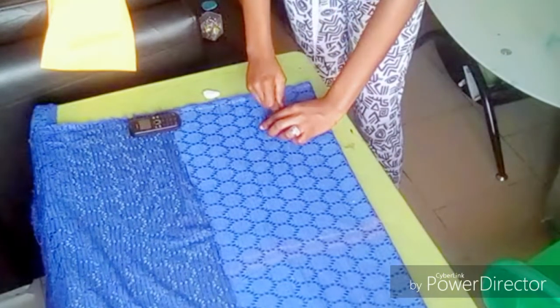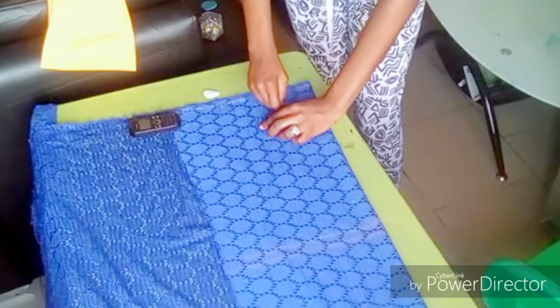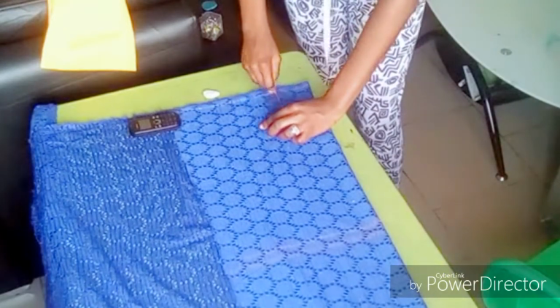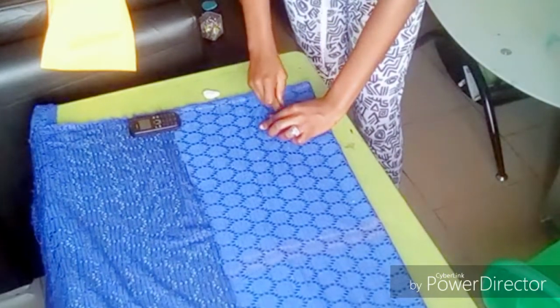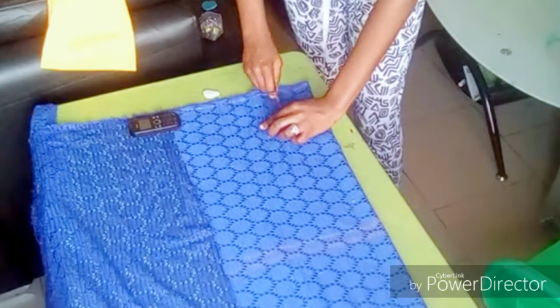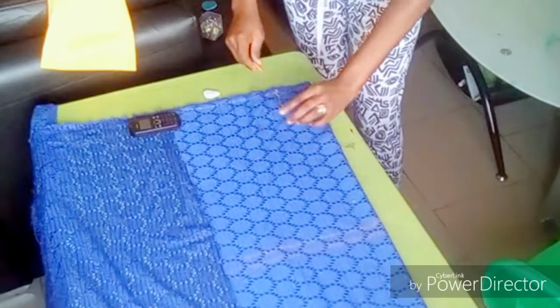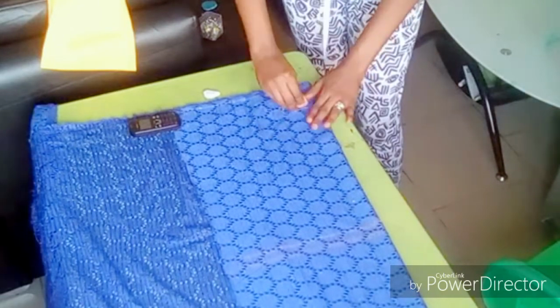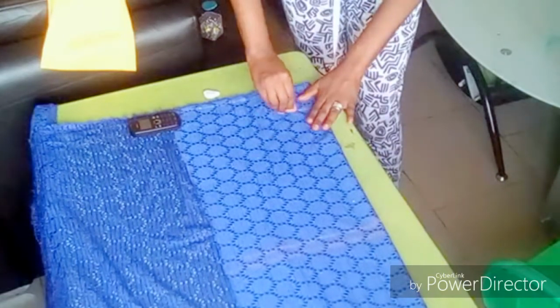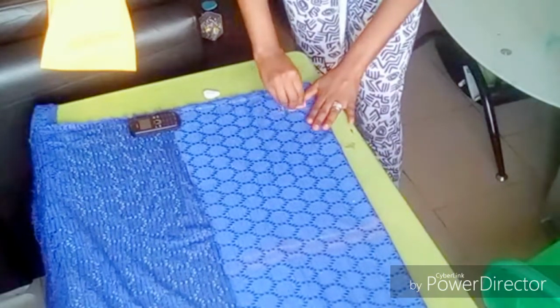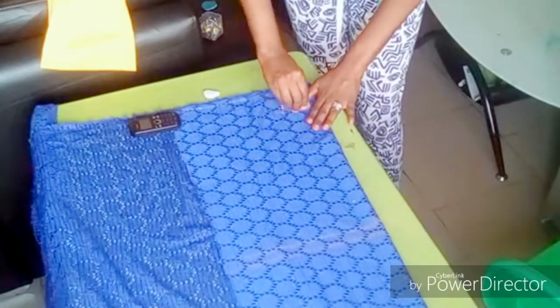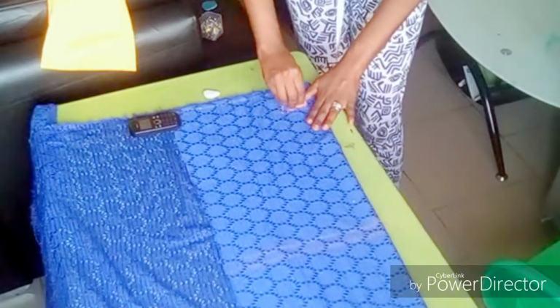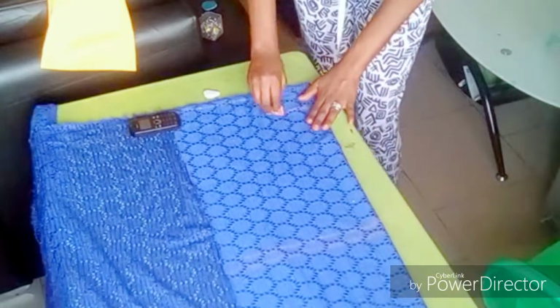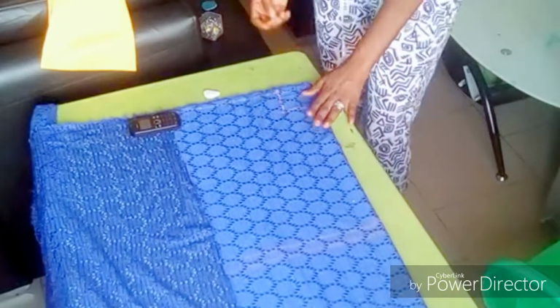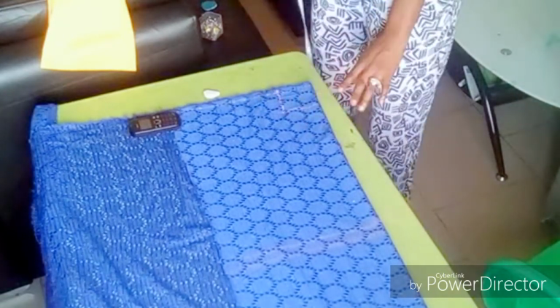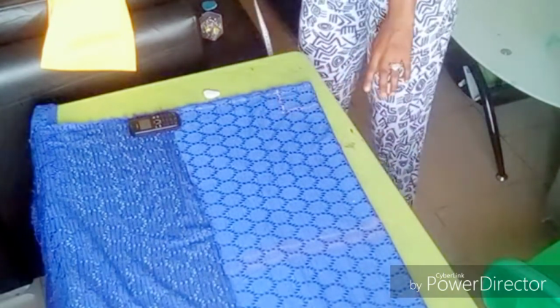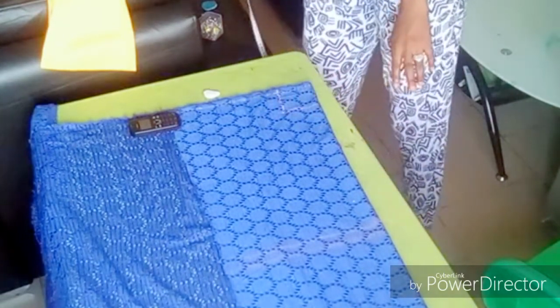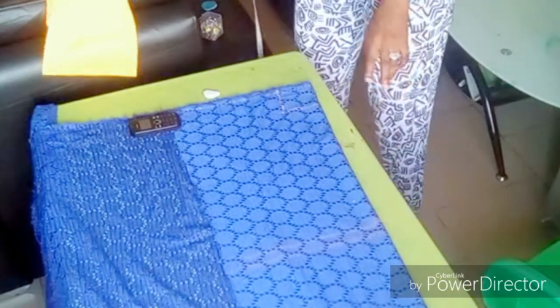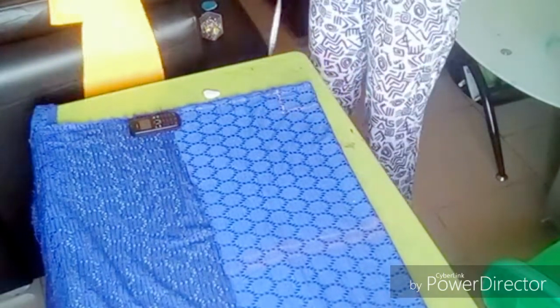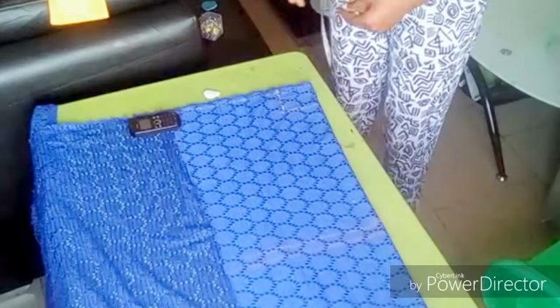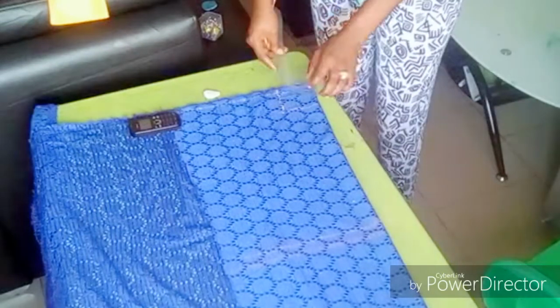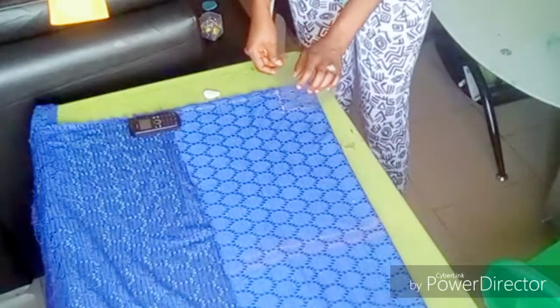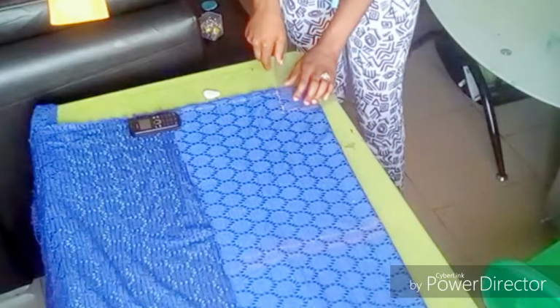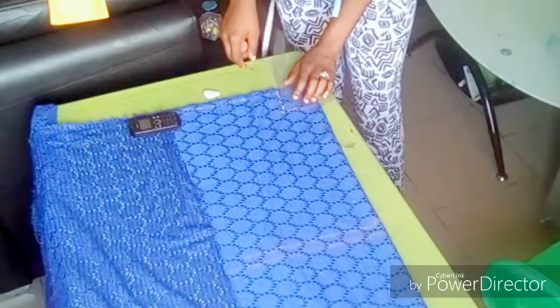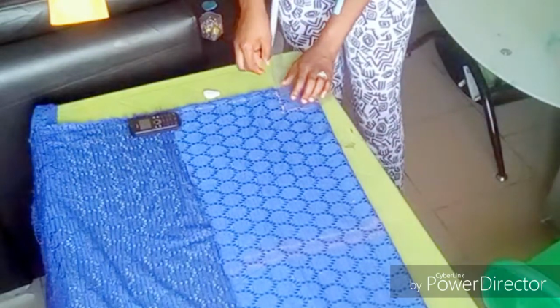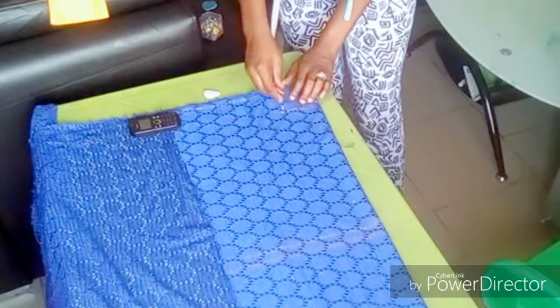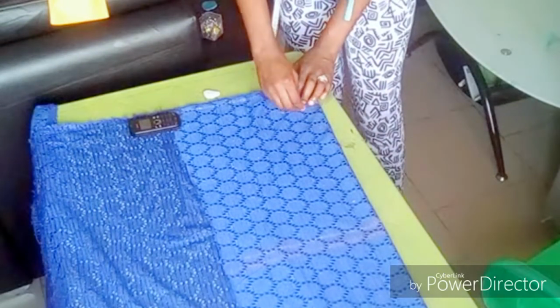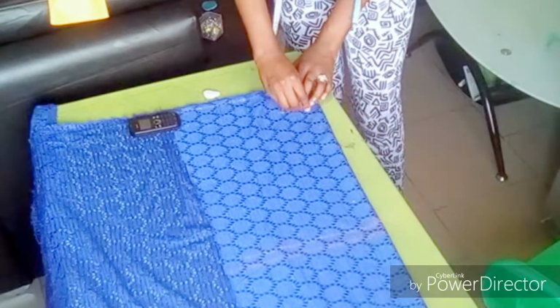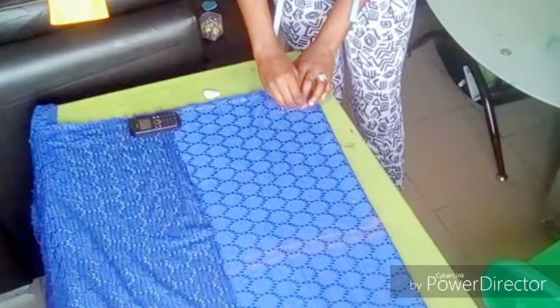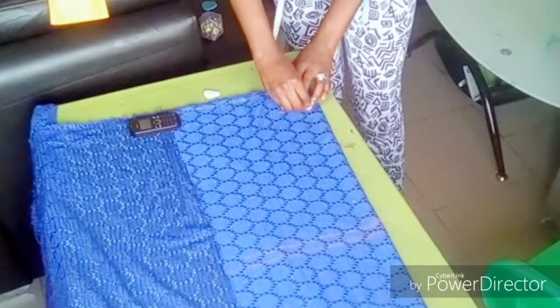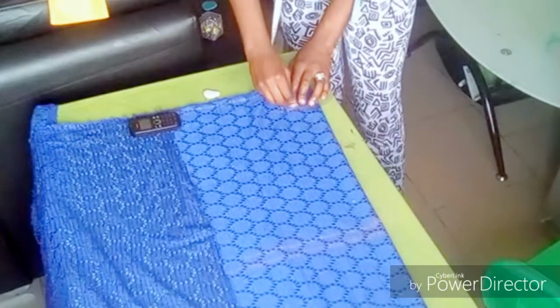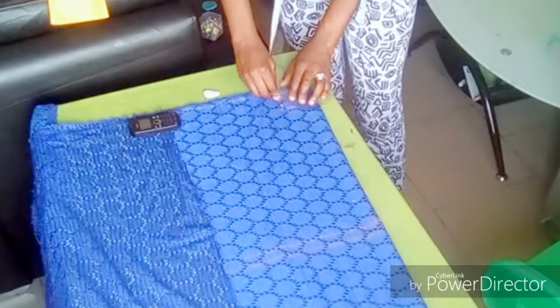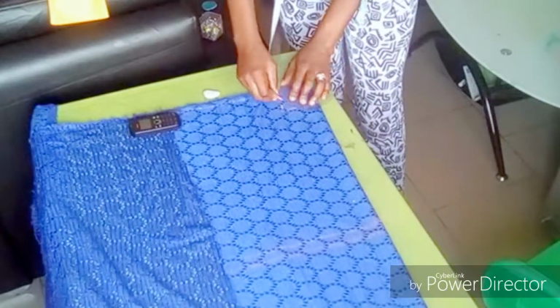...I'm marking out the pointed area so as to use my French curve to get my accurate neck curve.